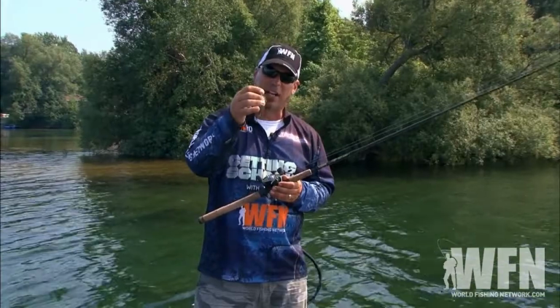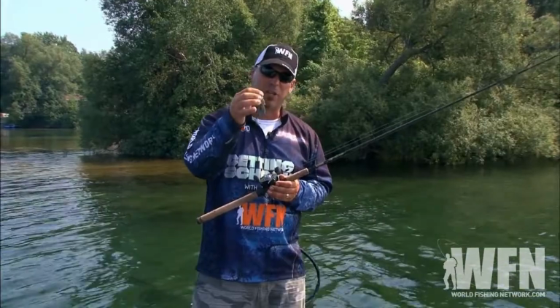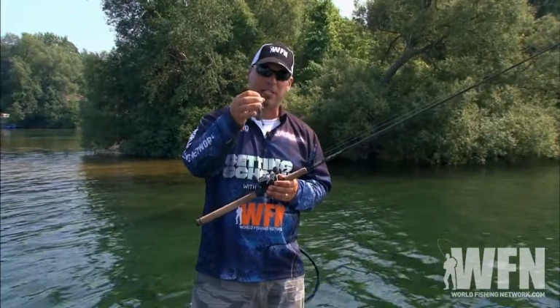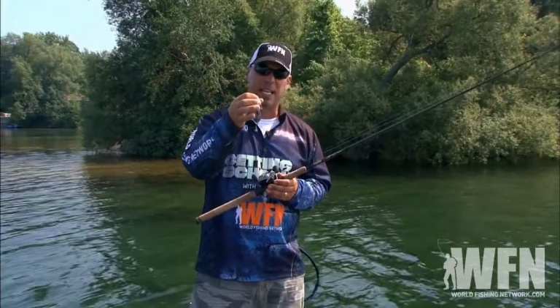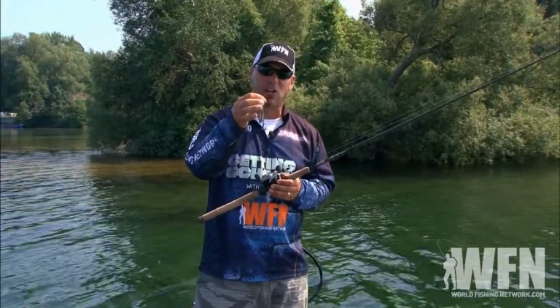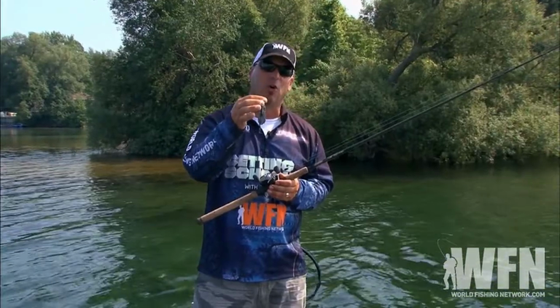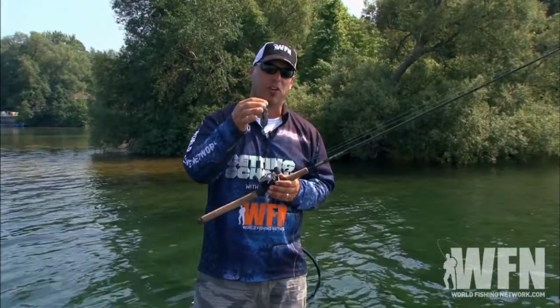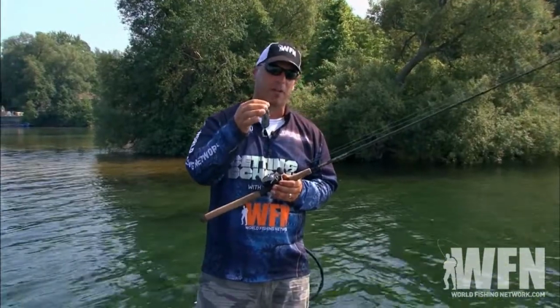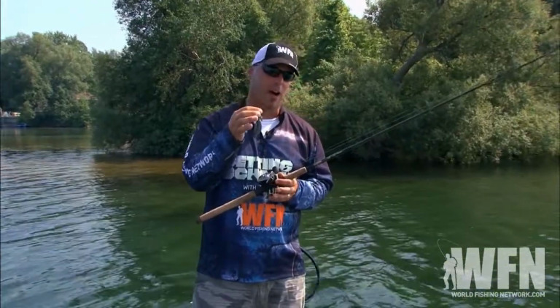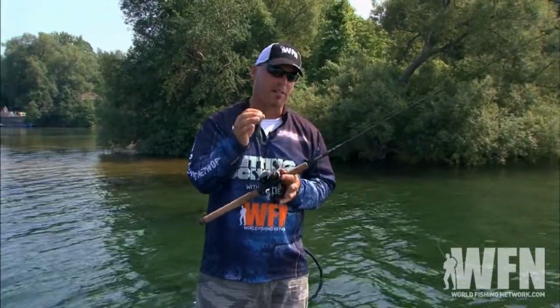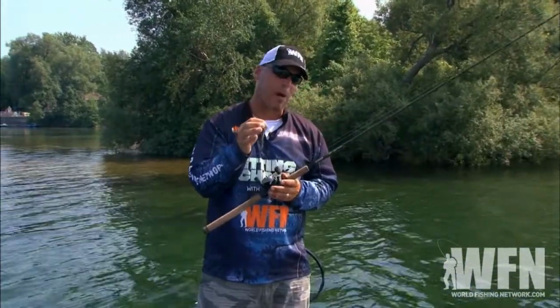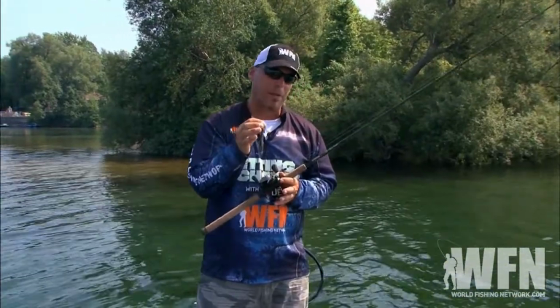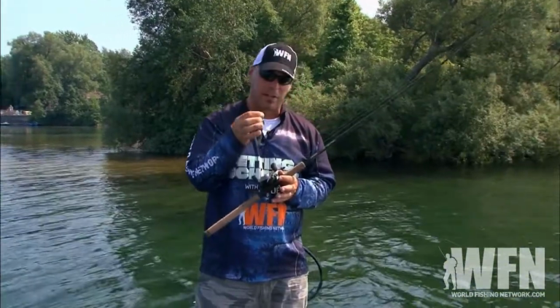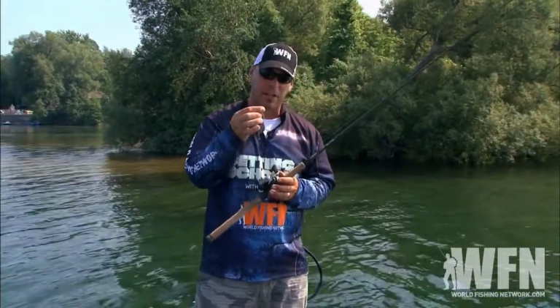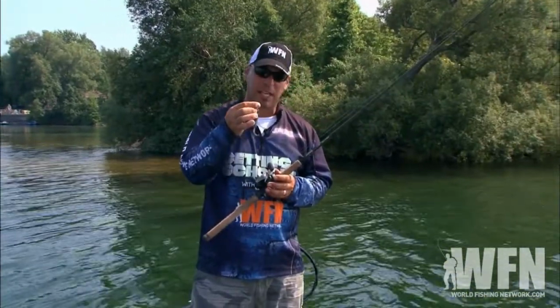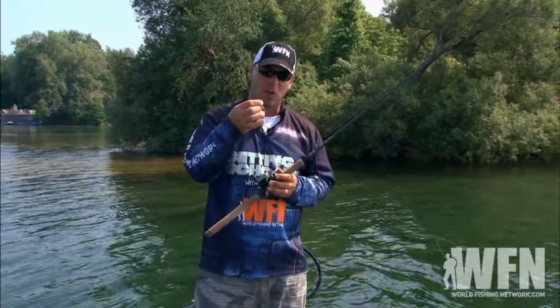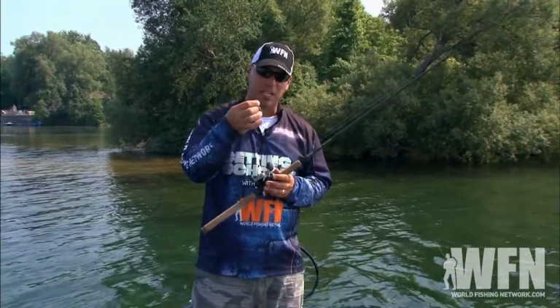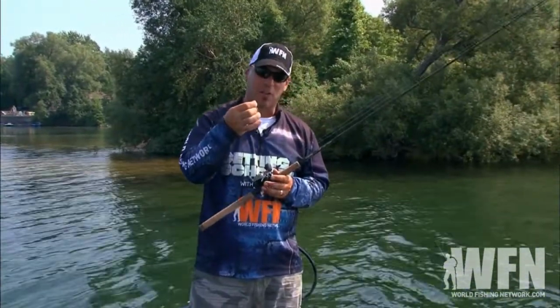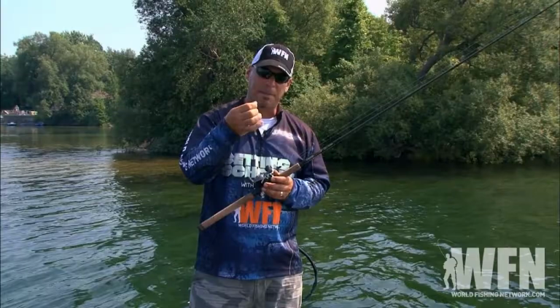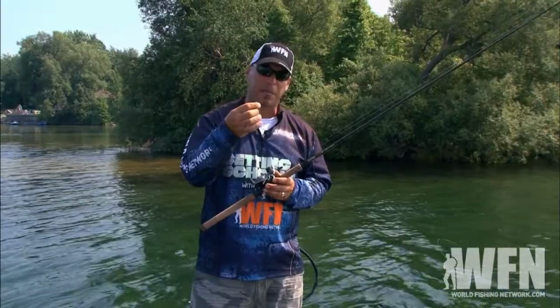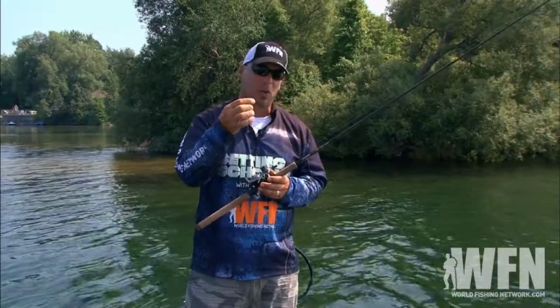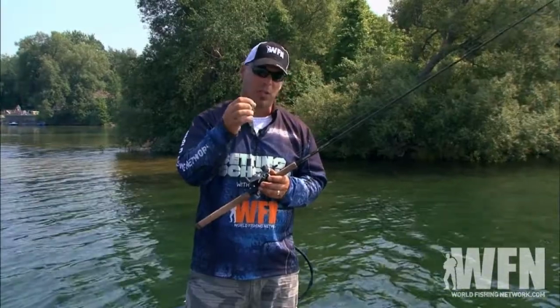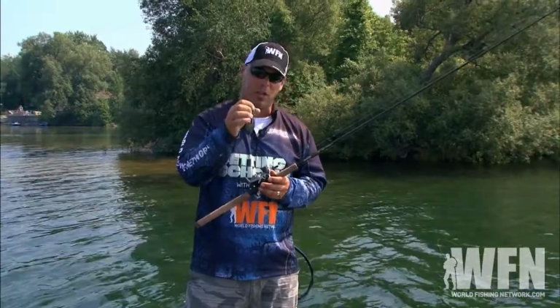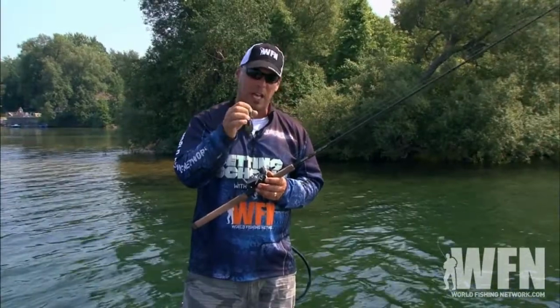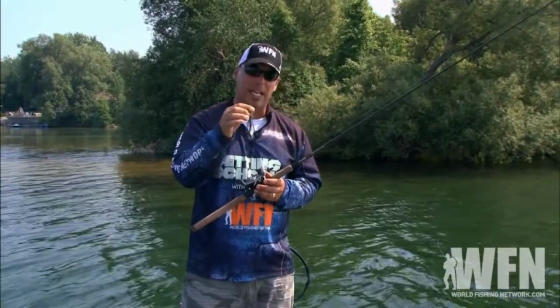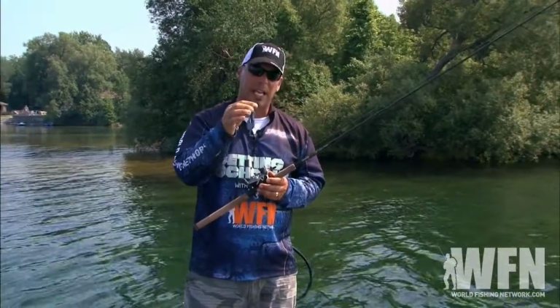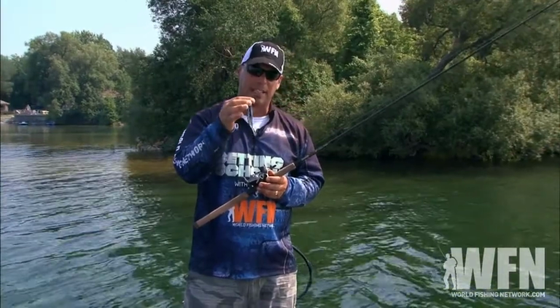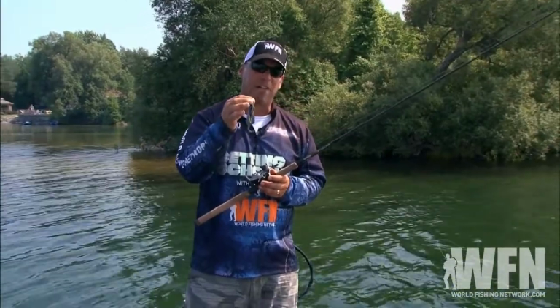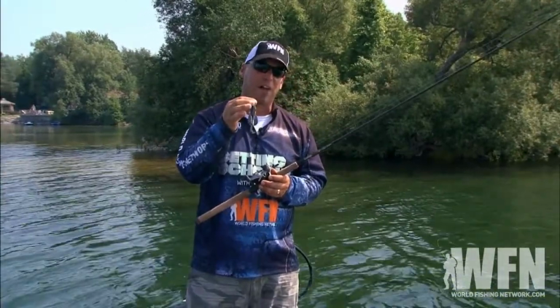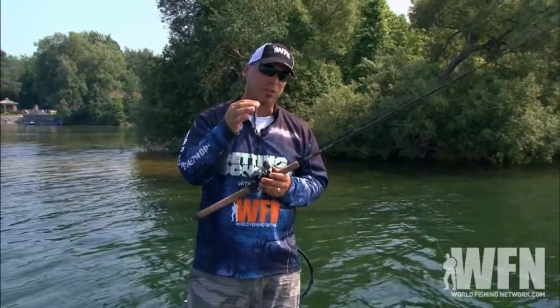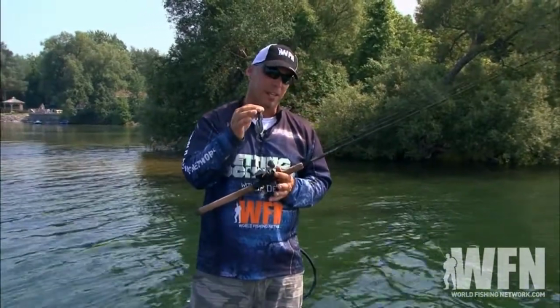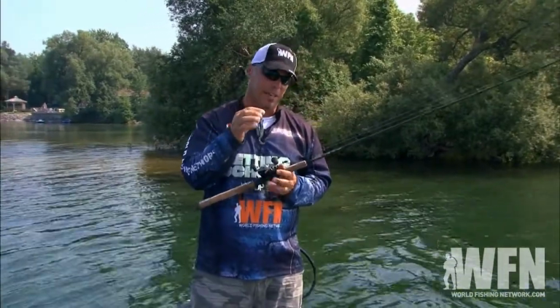The color we're using today is called Okeechobee craw. It's a very popular color — it's almost like a green pumpkin gold on one side and a sapphire blue on the other.